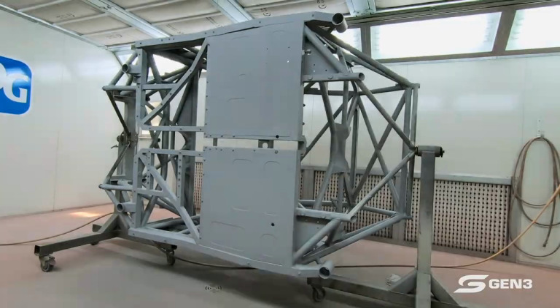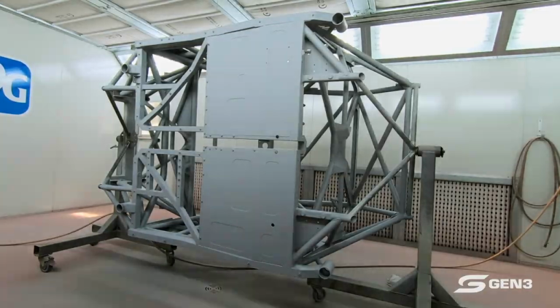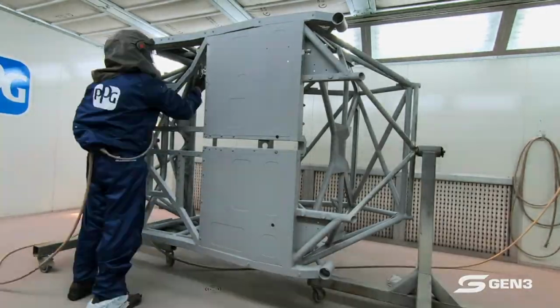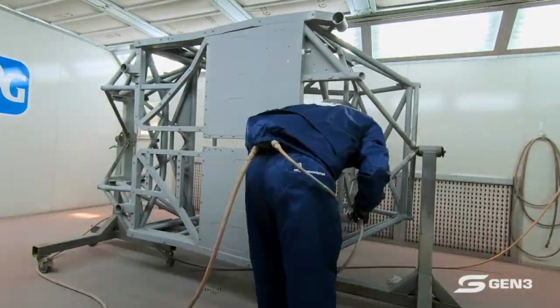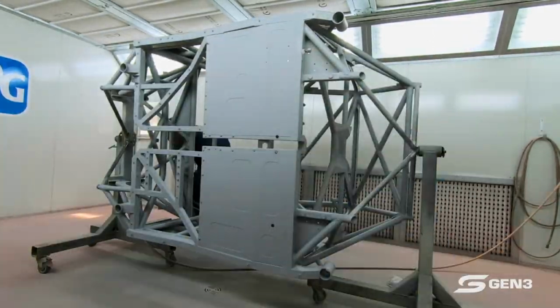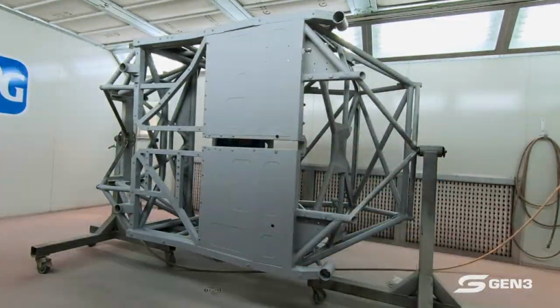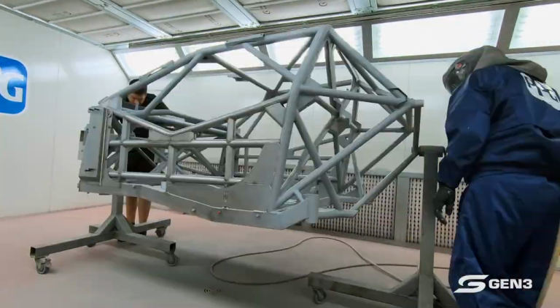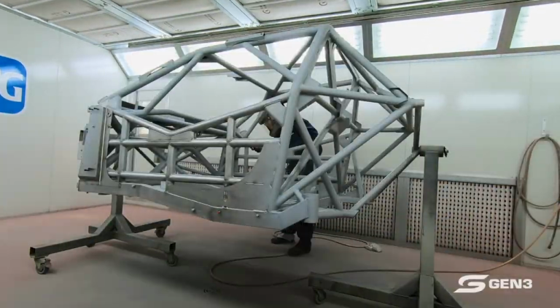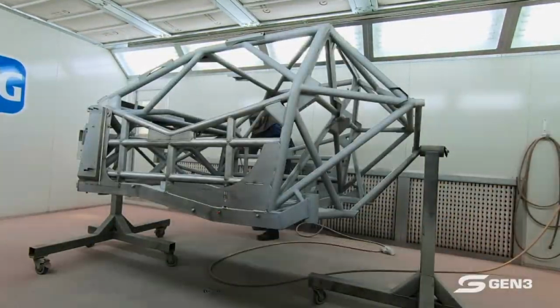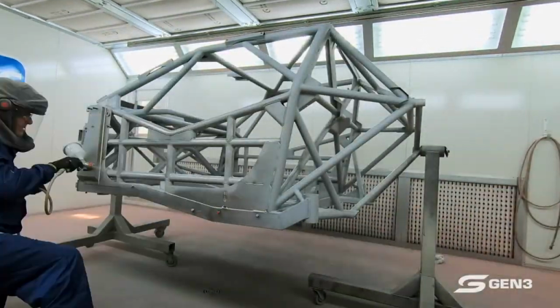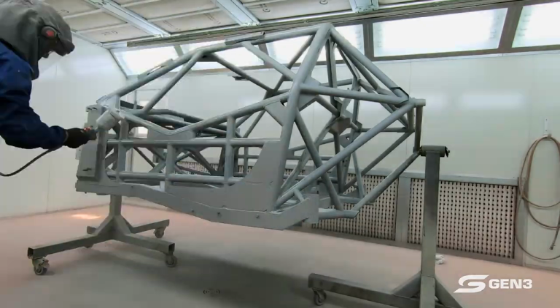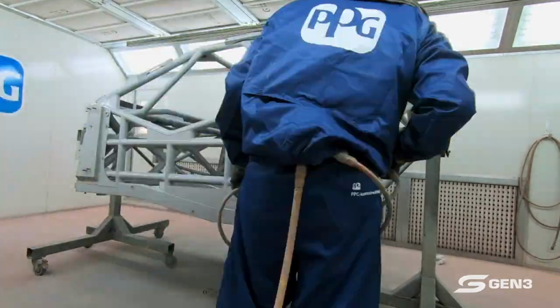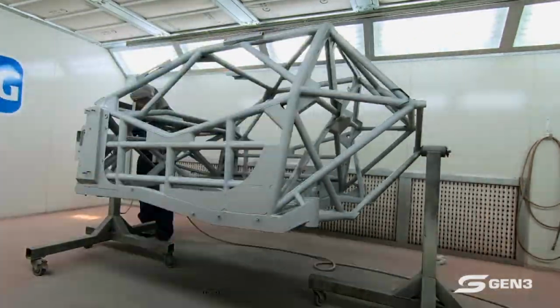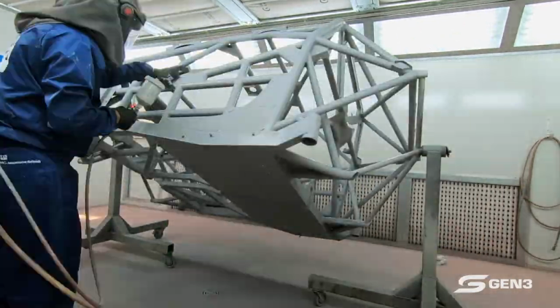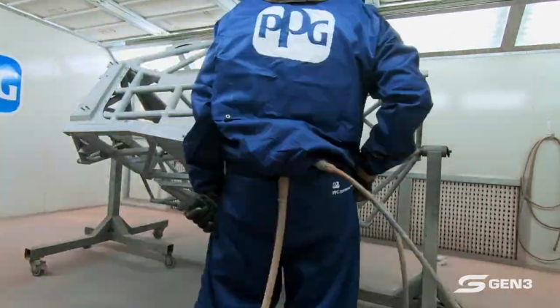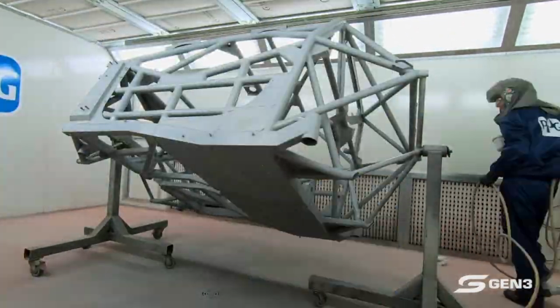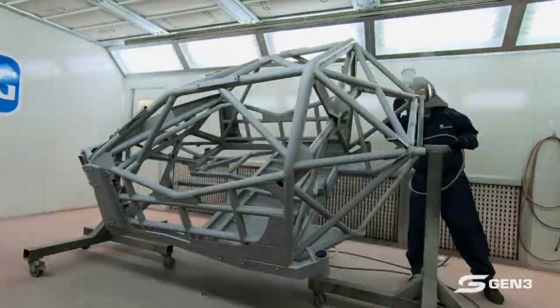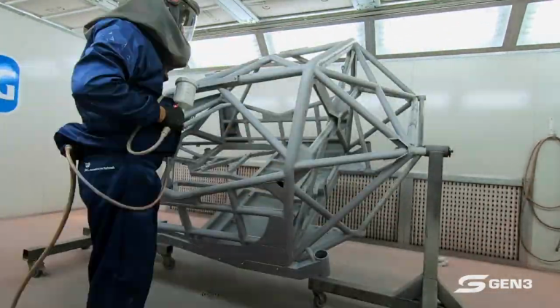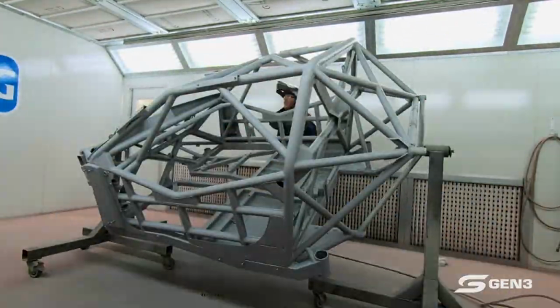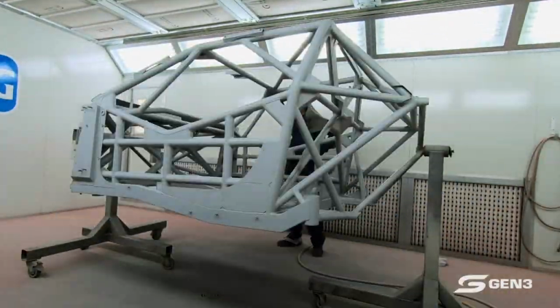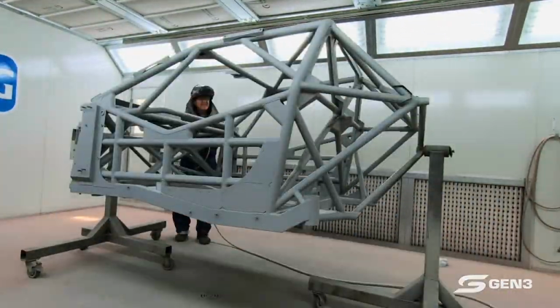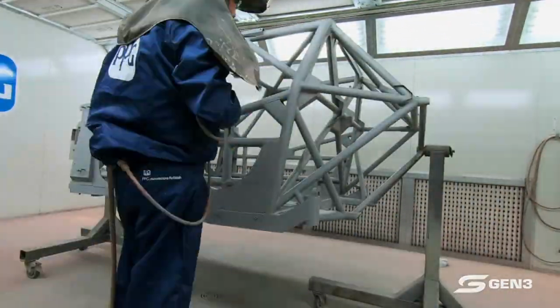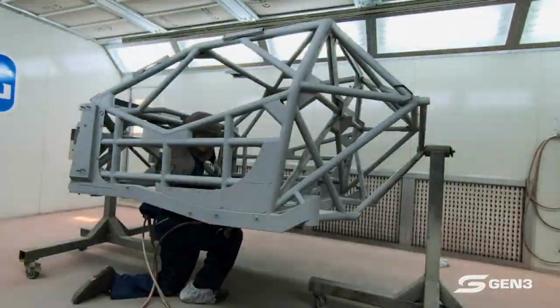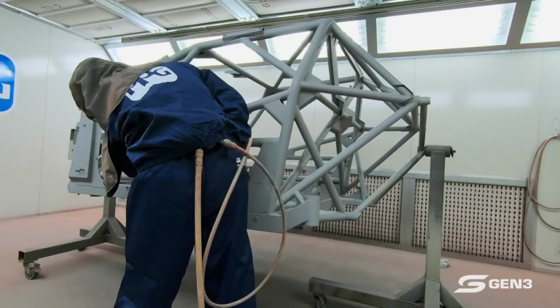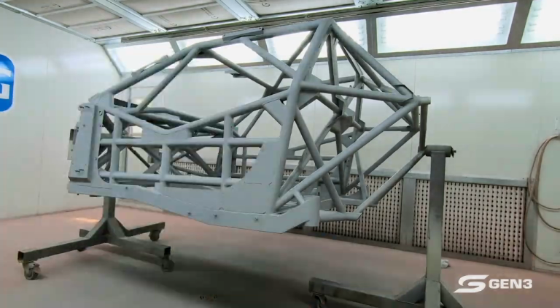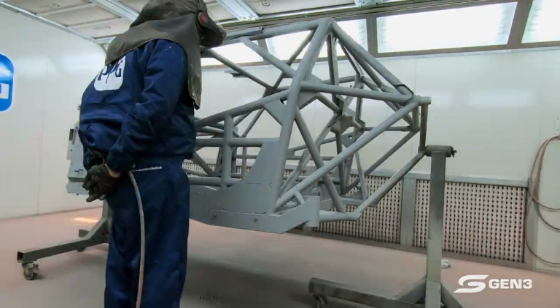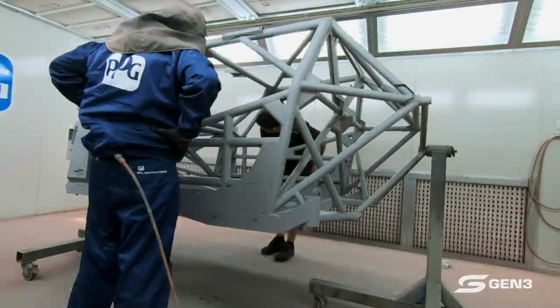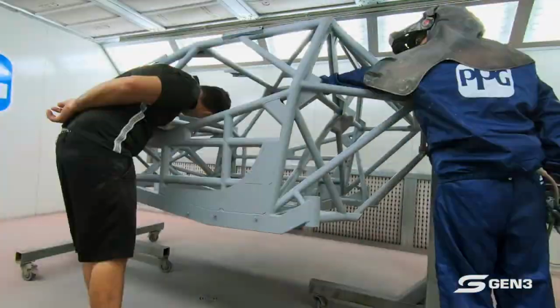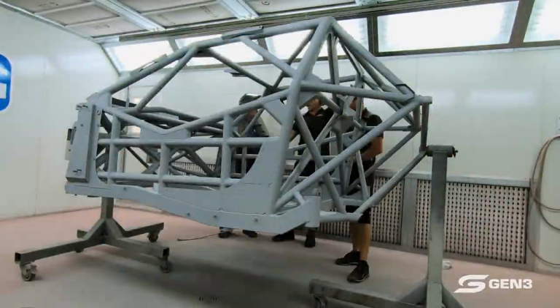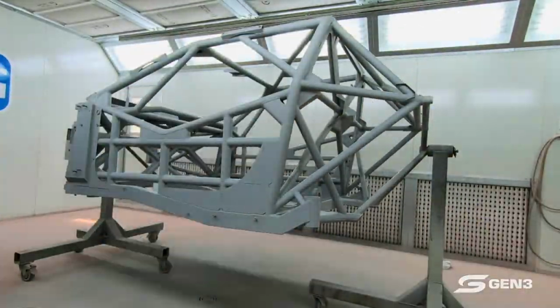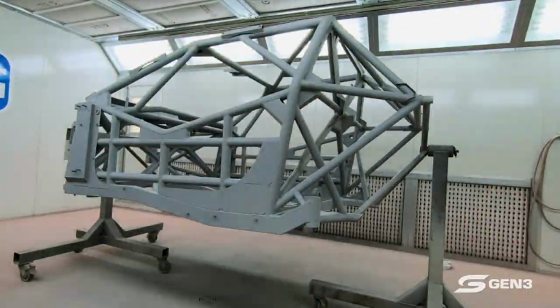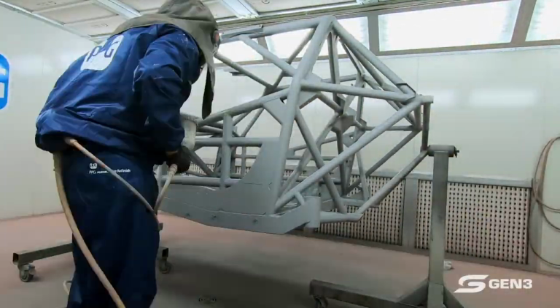The car is endlessly turned so I can make sure I get into everywhere. I call the boys in to come and check it for me, because after two hours of painting you start to see everything as grey.